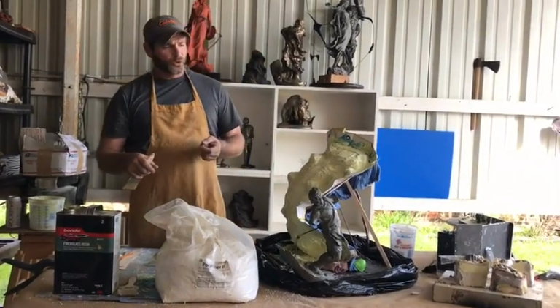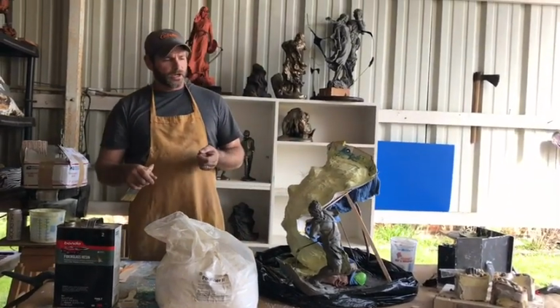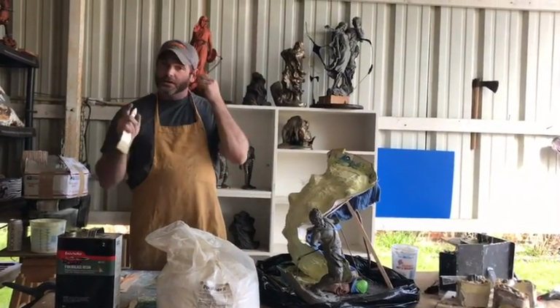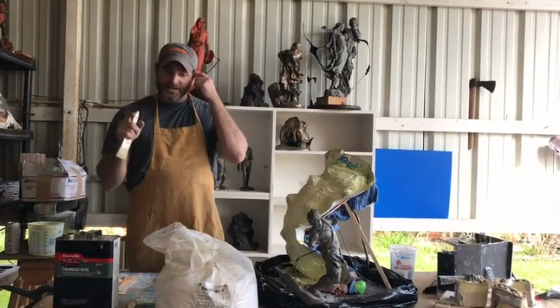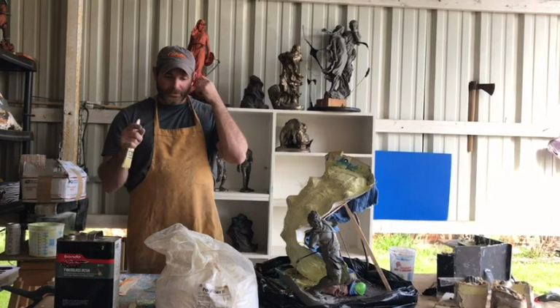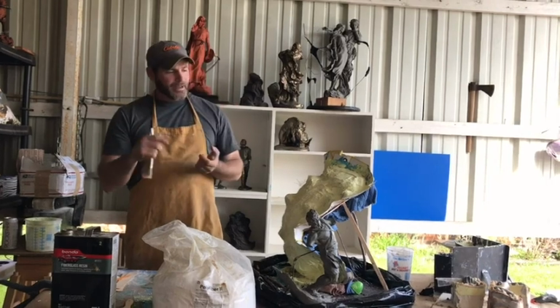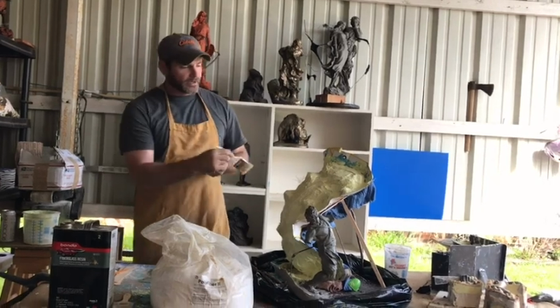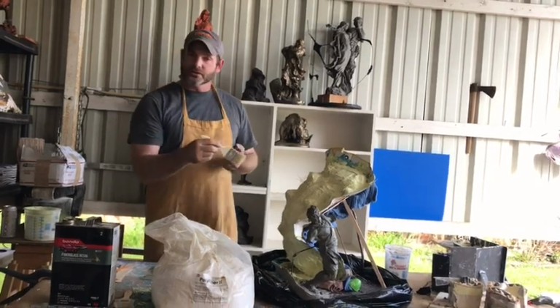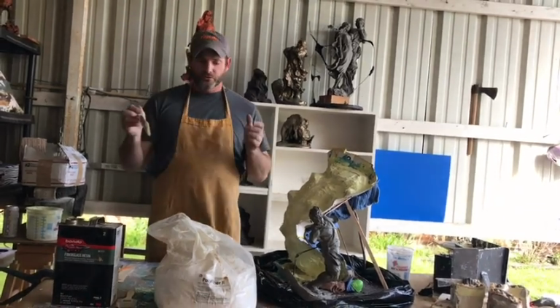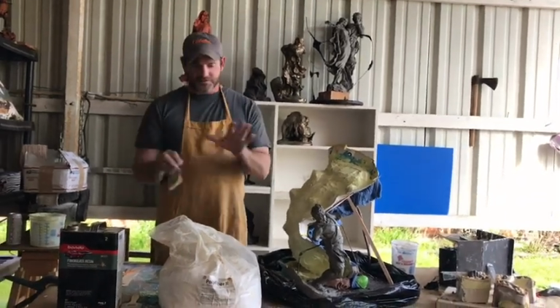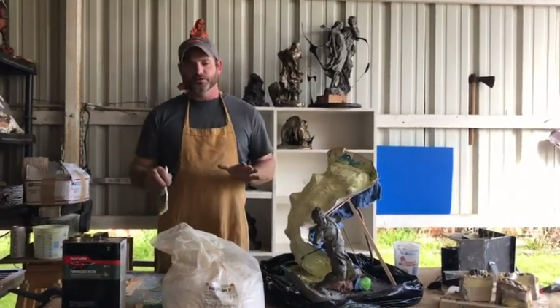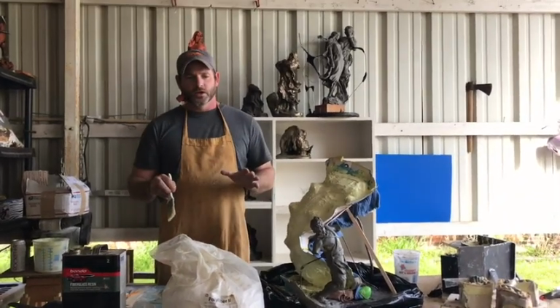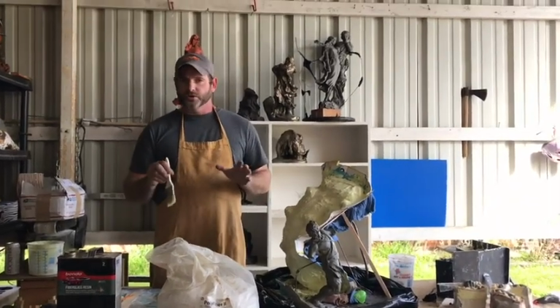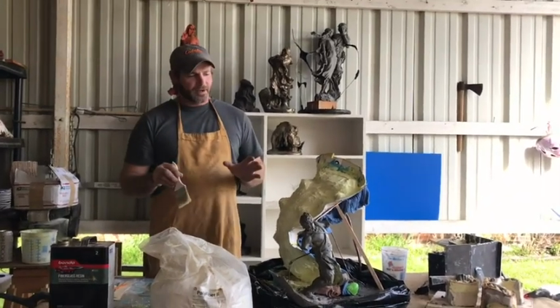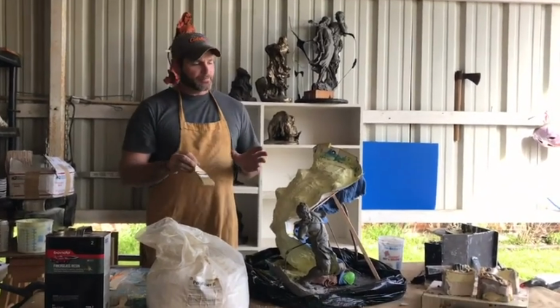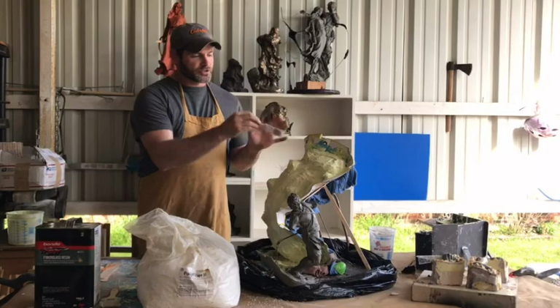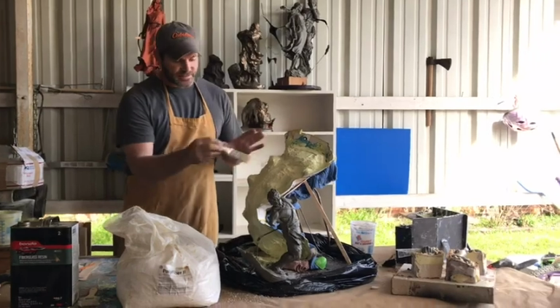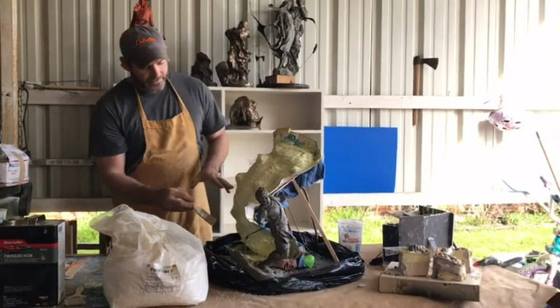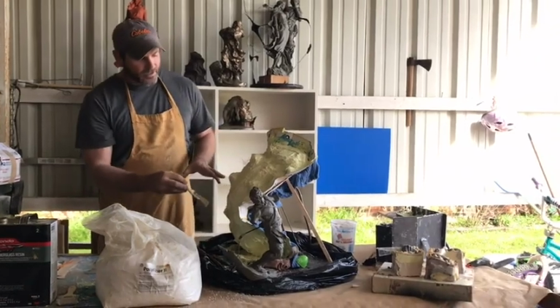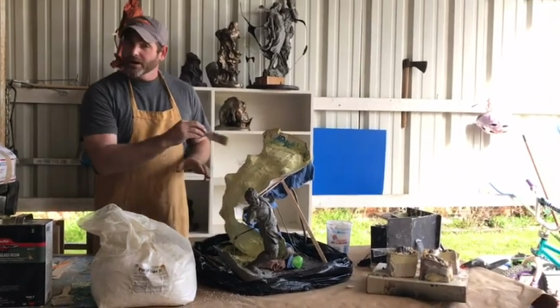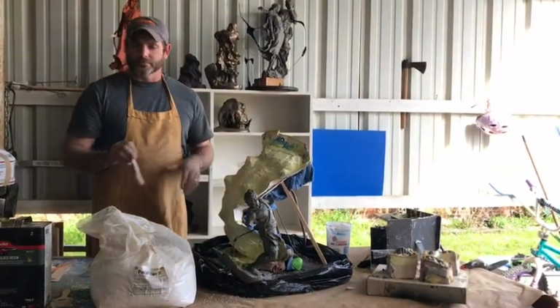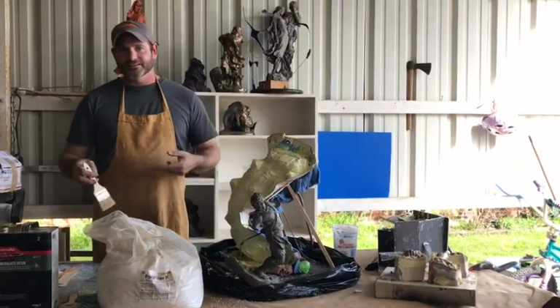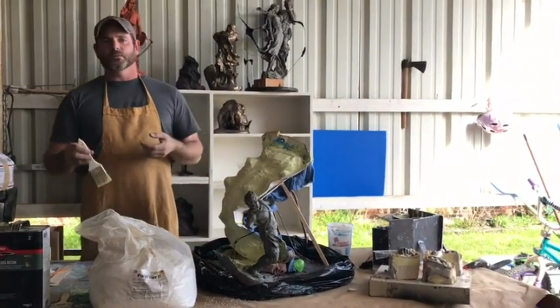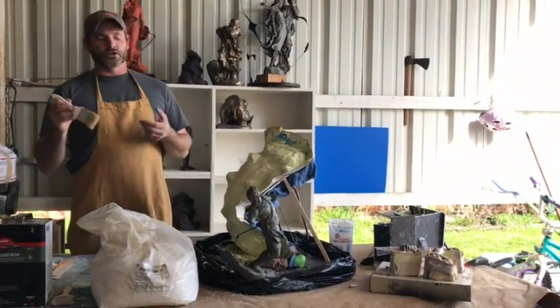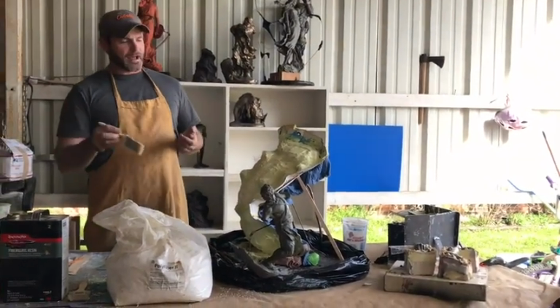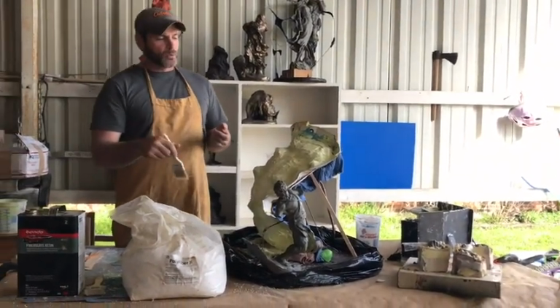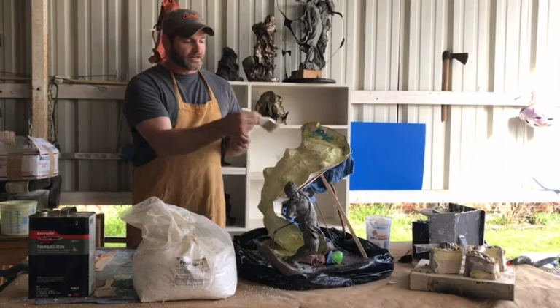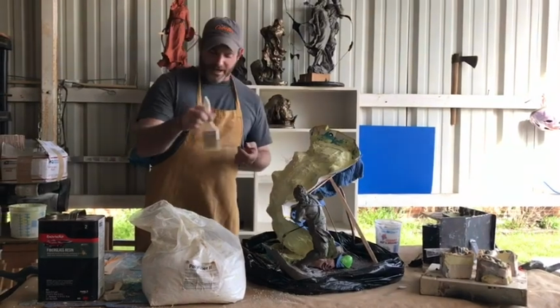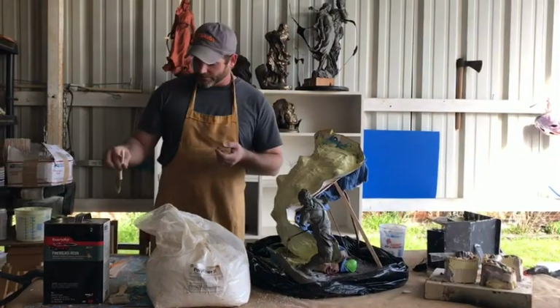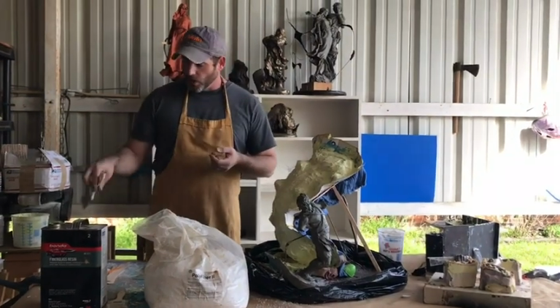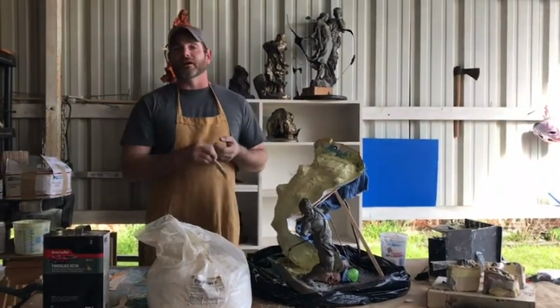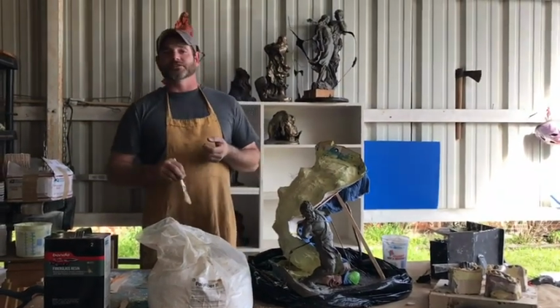Stick with me. When you come back, I'm going to go over the process with you step by step. I'm going to show you exactly how I work. I'm going to mix this up, and when you come back, we'll be ready to add all of our fiberglass sheets.